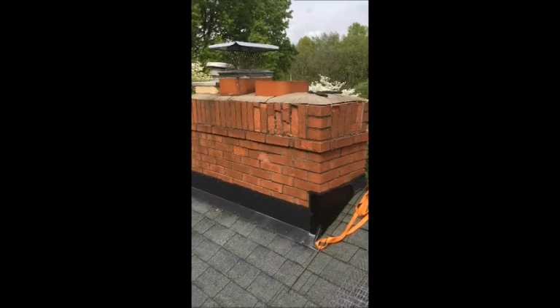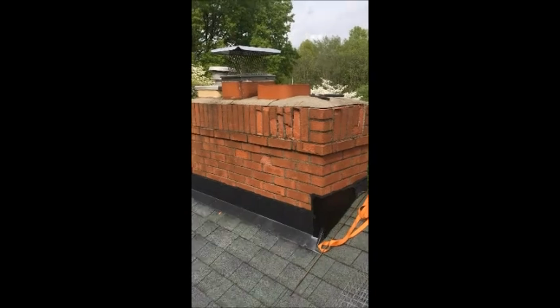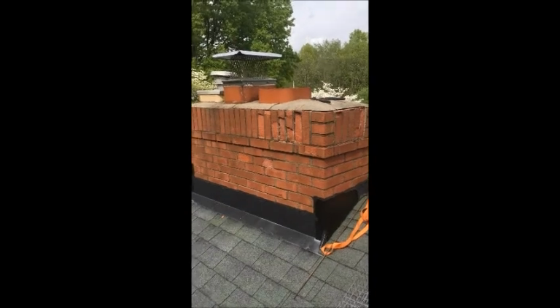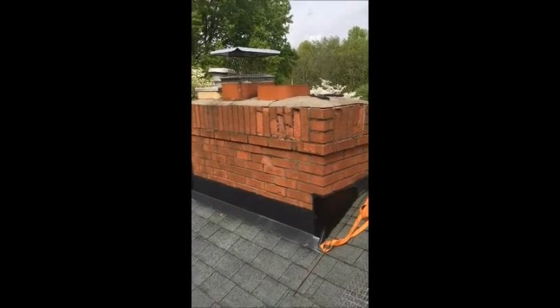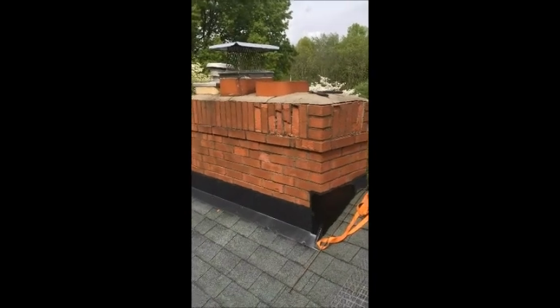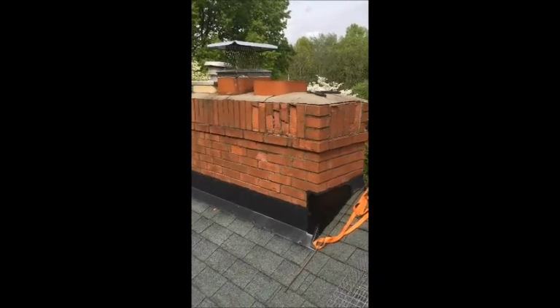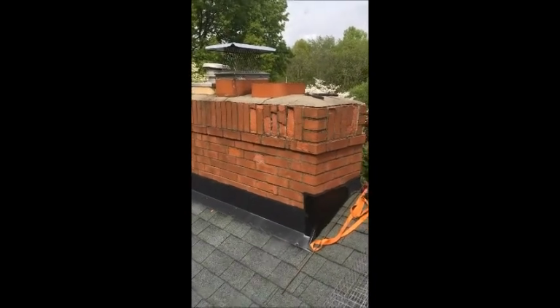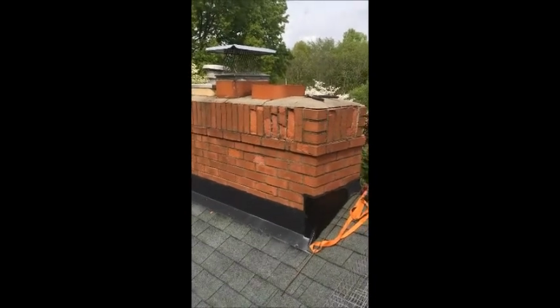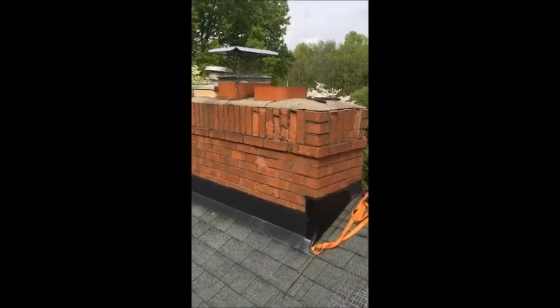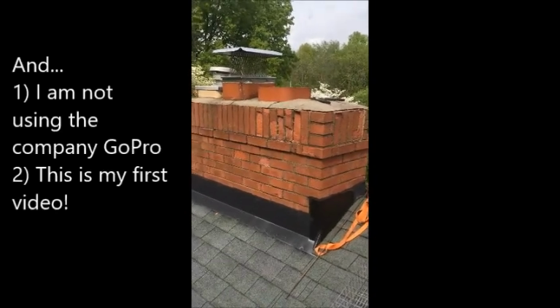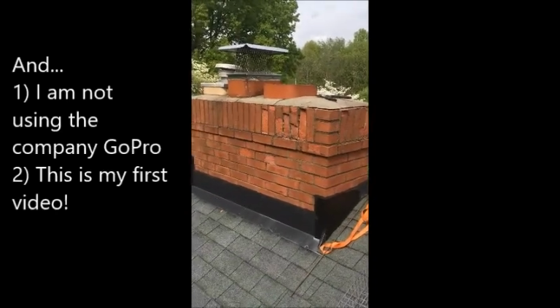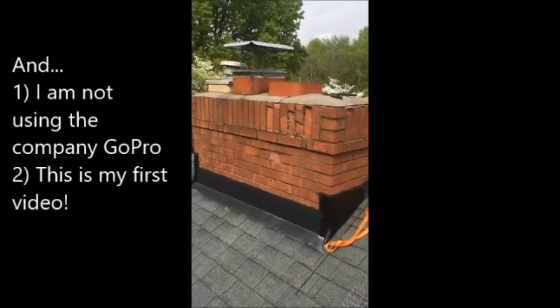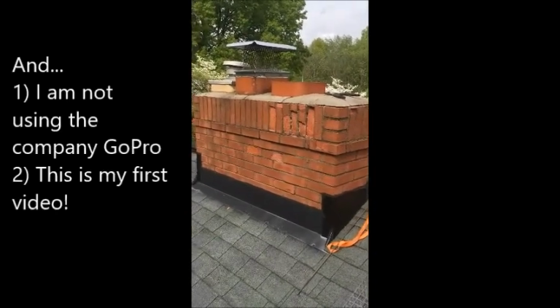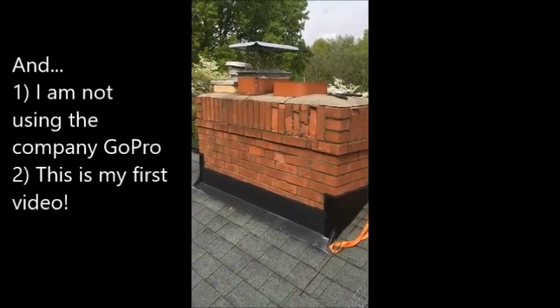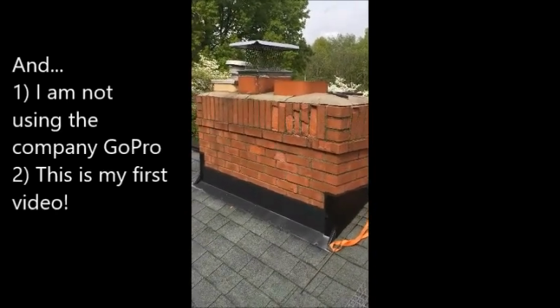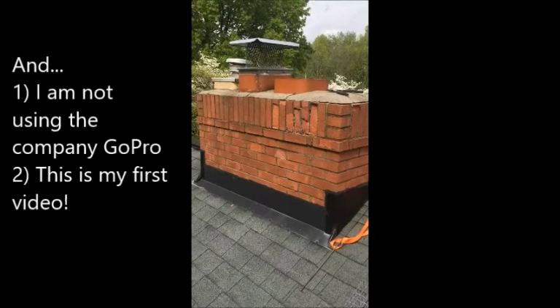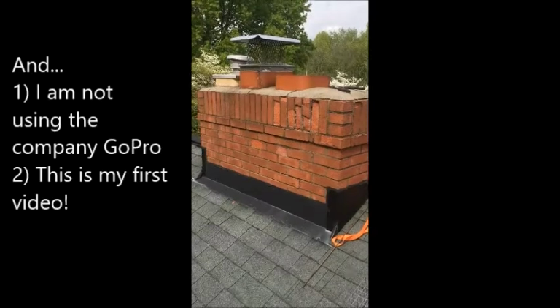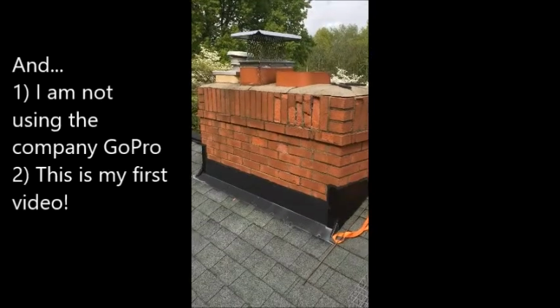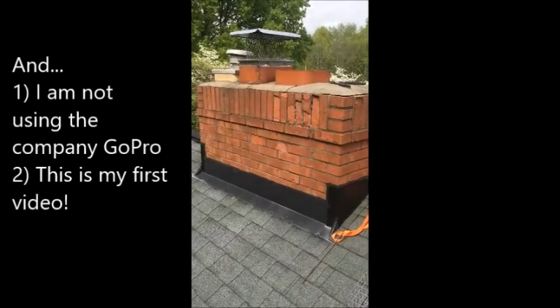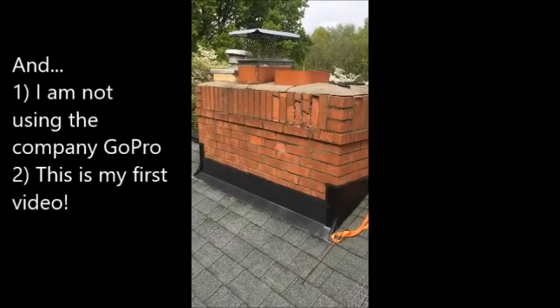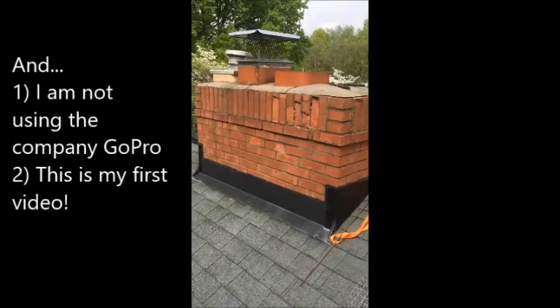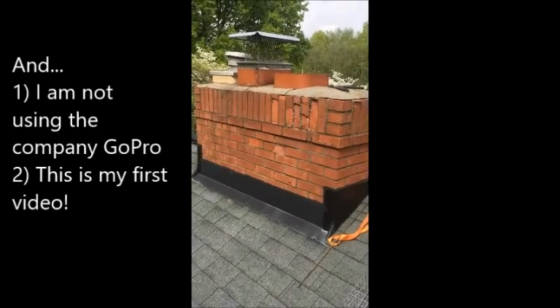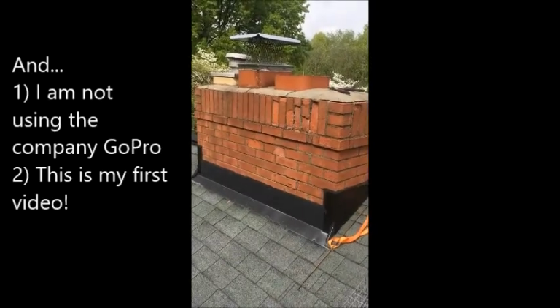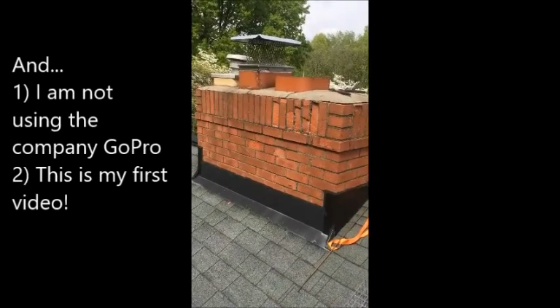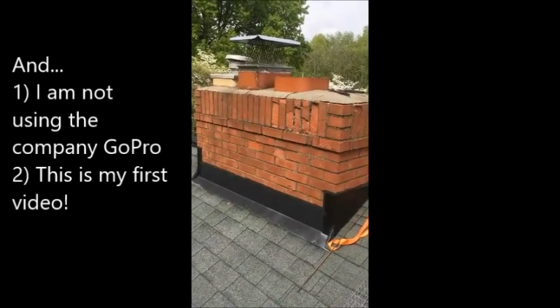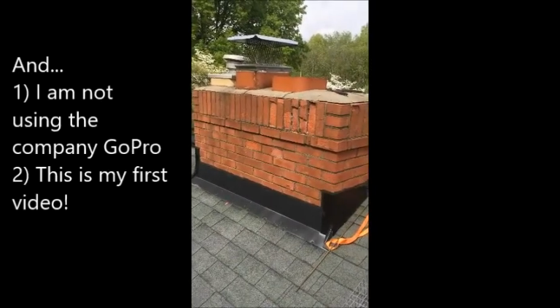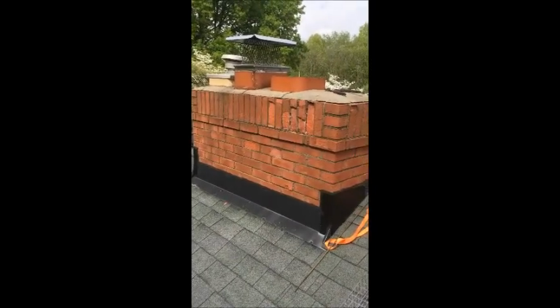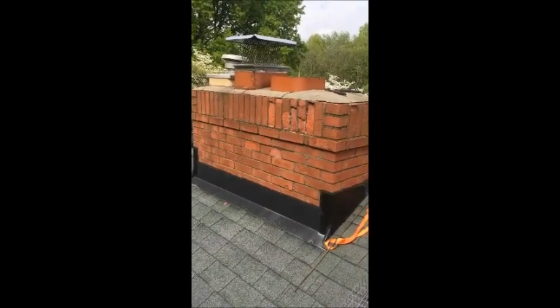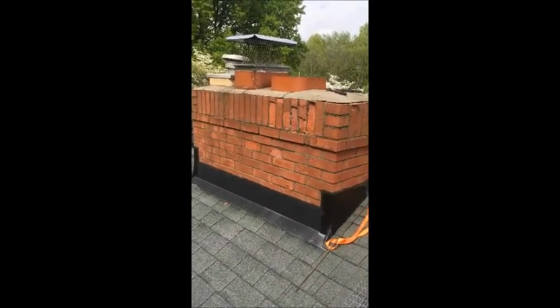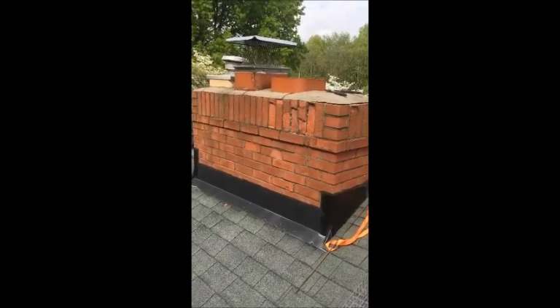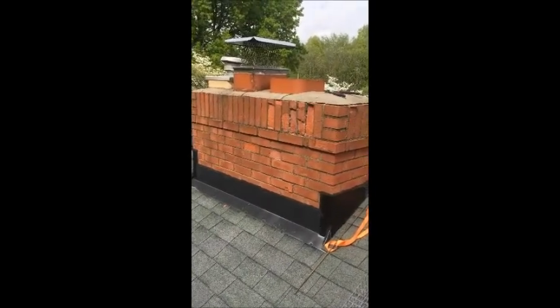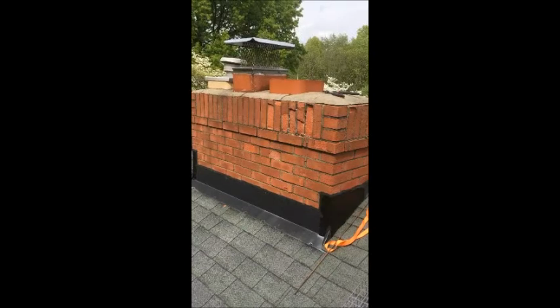Hello, everyone. This is Dominic with Frontline Animal Removal. I normally do not make videos and I normally don't go out on jobs, but my sister called and here I am.